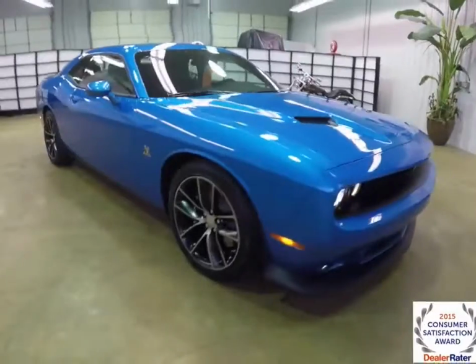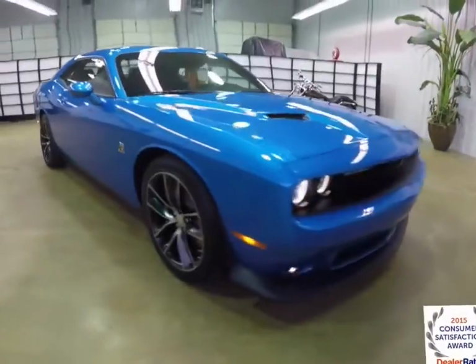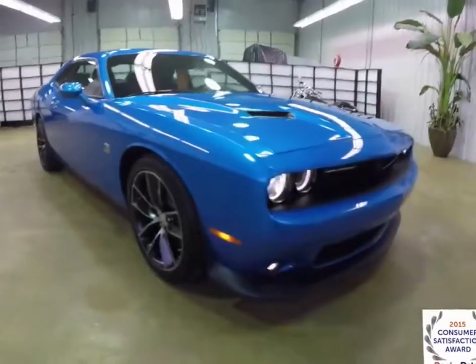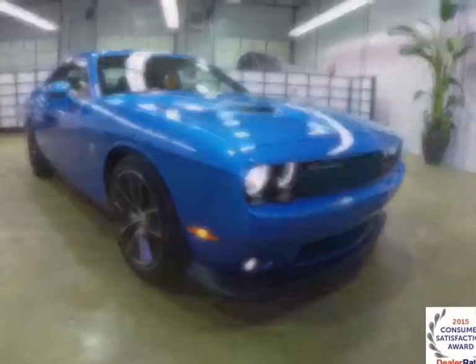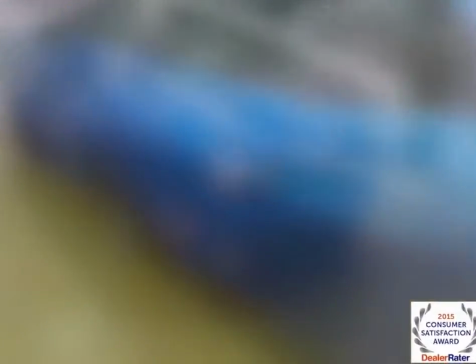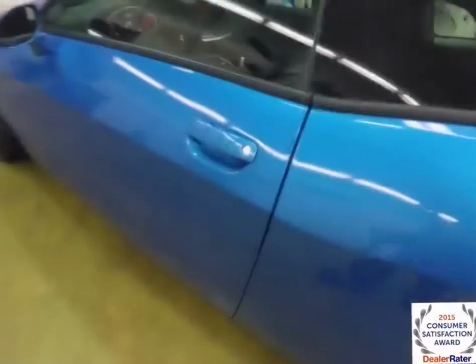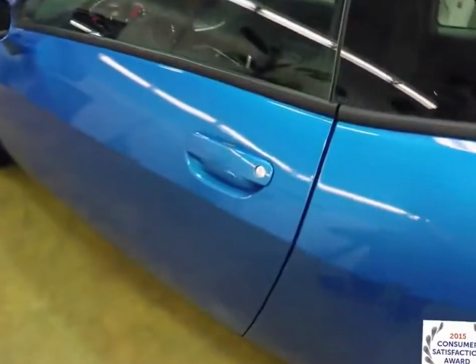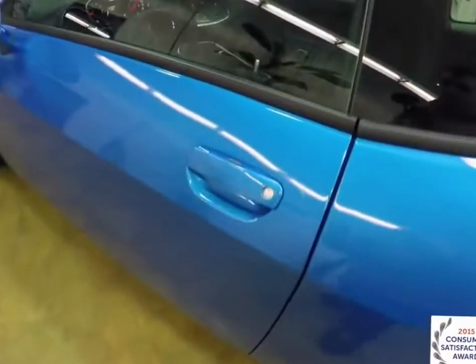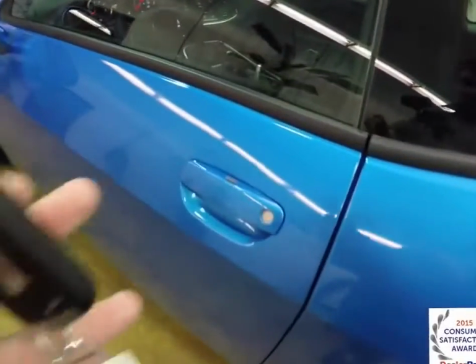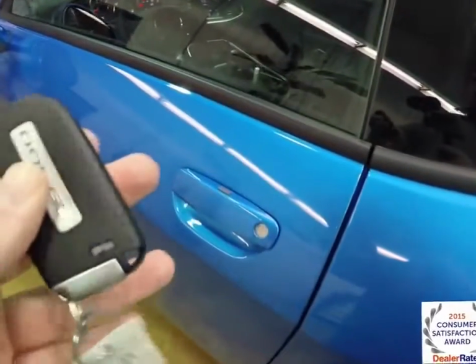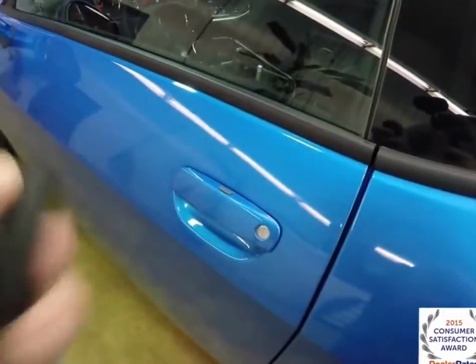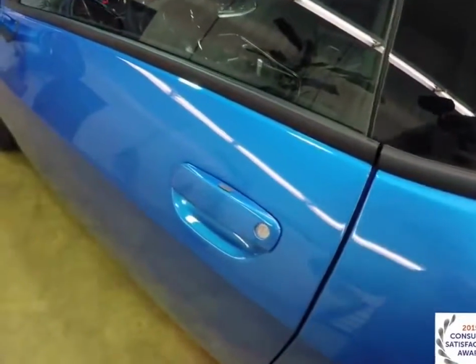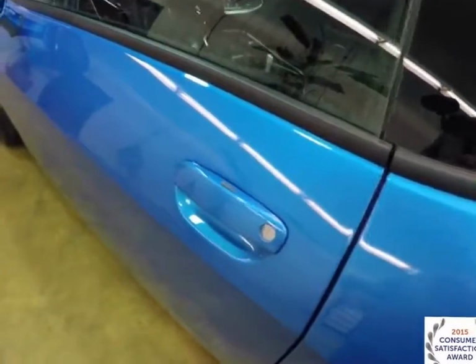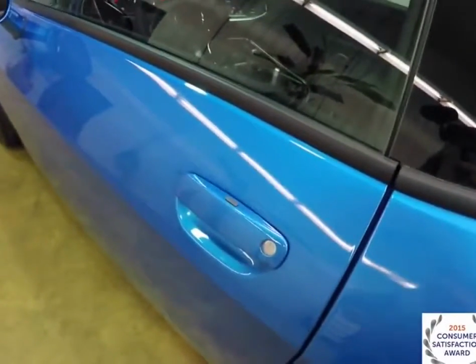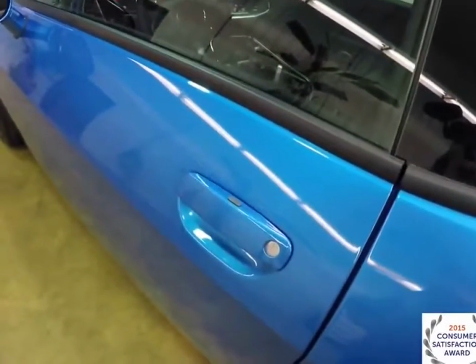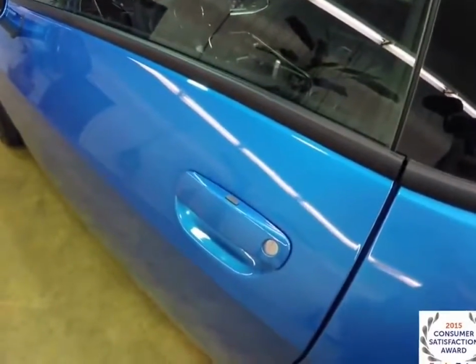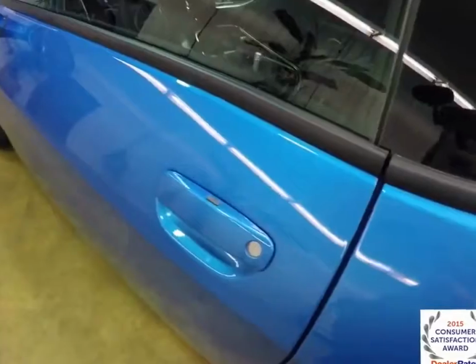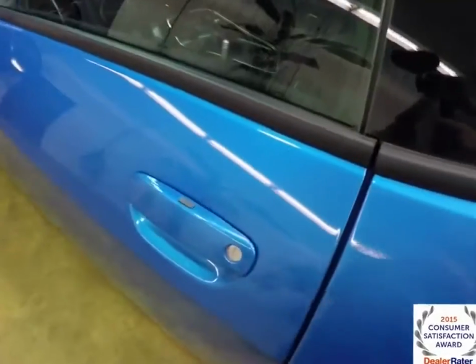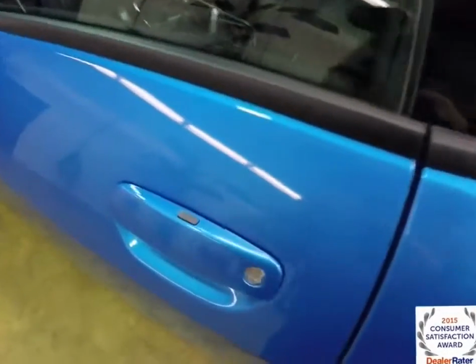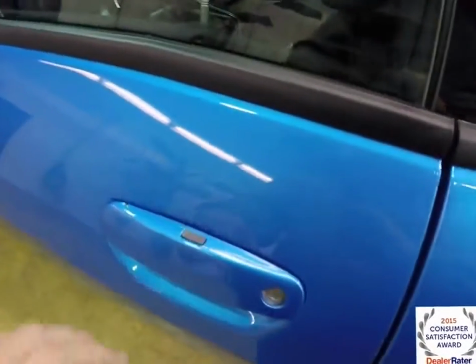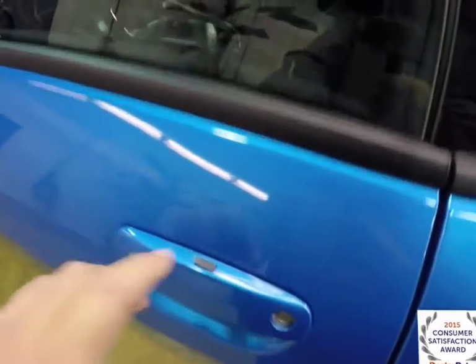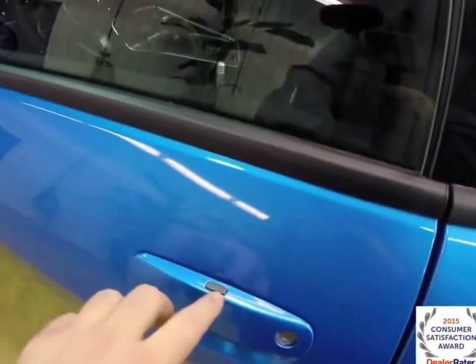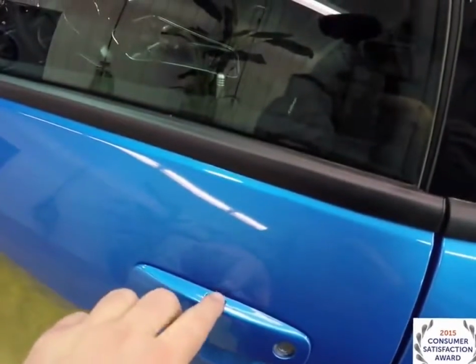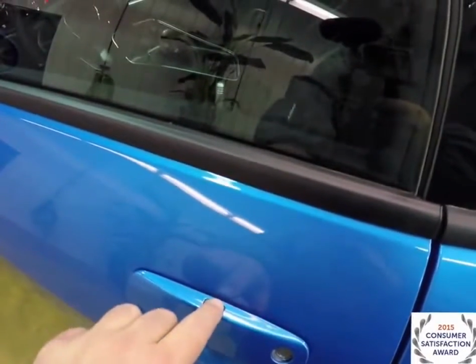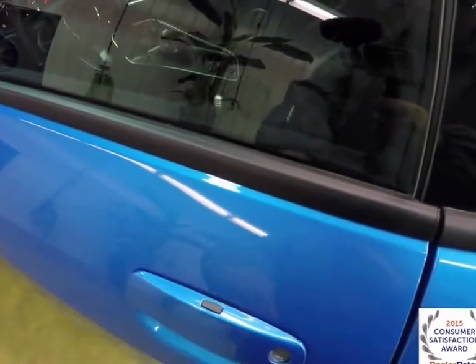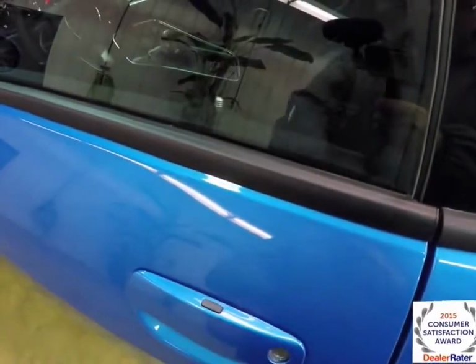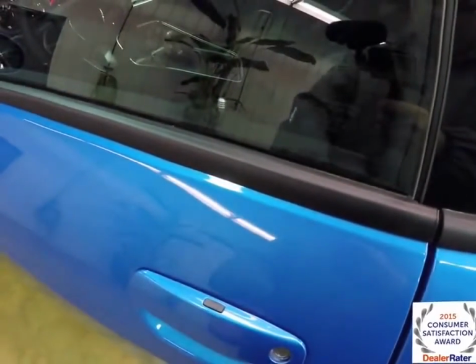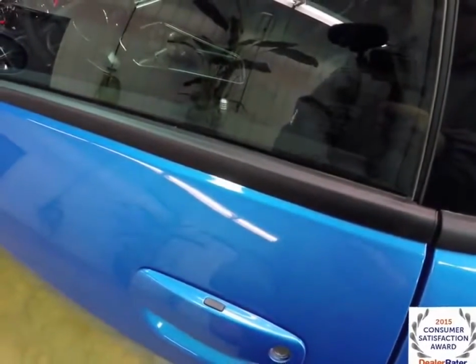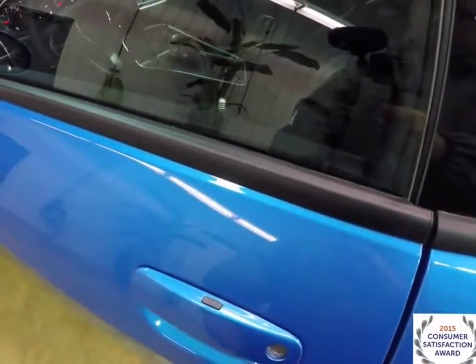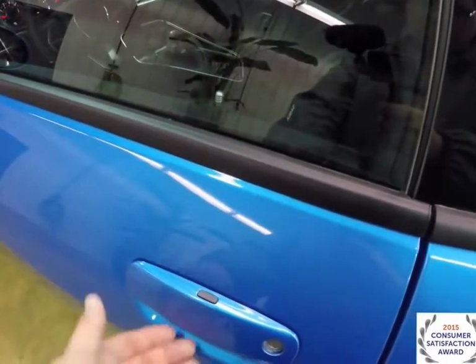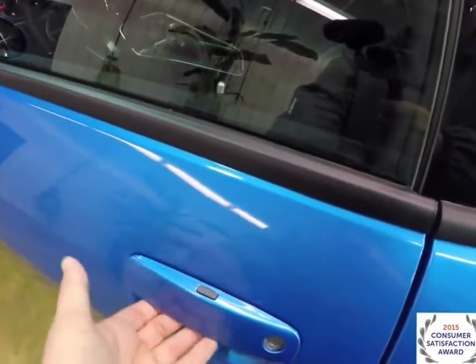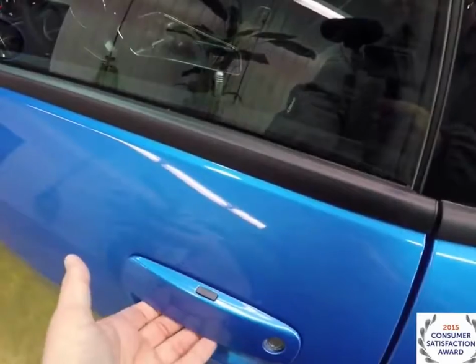Let's take a look at the interior. To operate the keyless enter and go is easy — just keep the key fob in your purse or pocket. To lock the vehicle, just press the black button on the top of the door handle and the vehicle will lock. To unlock, just grab the handle and open.